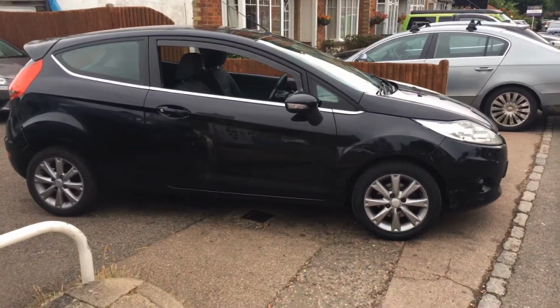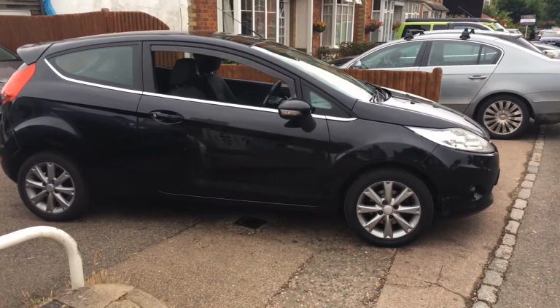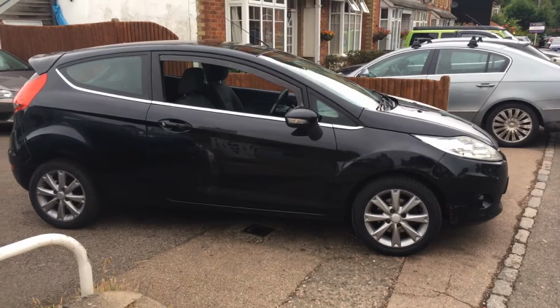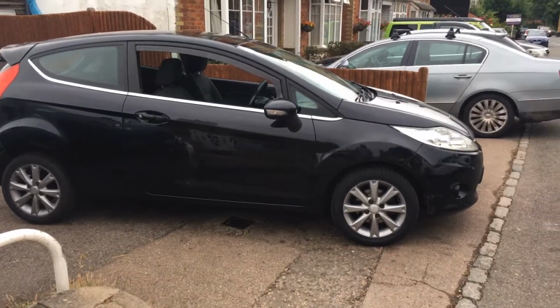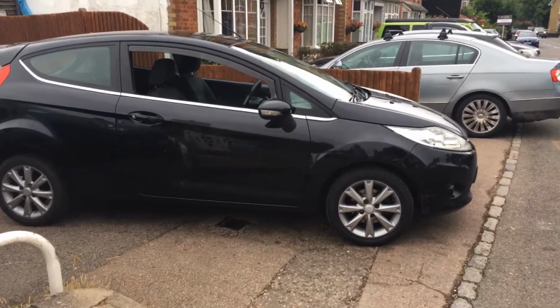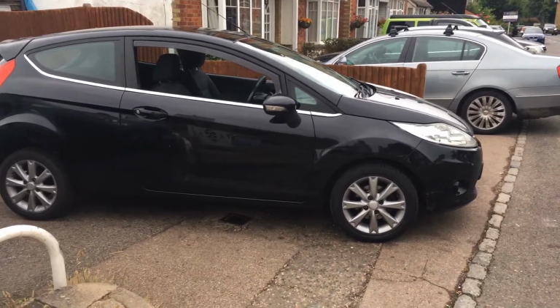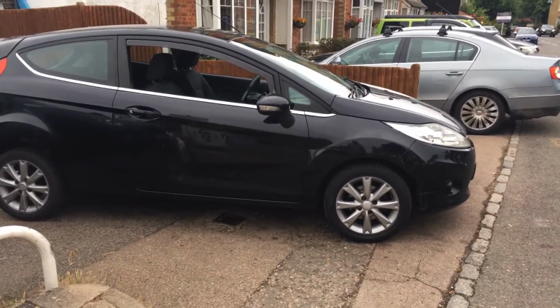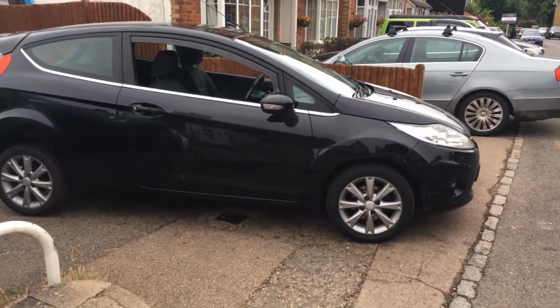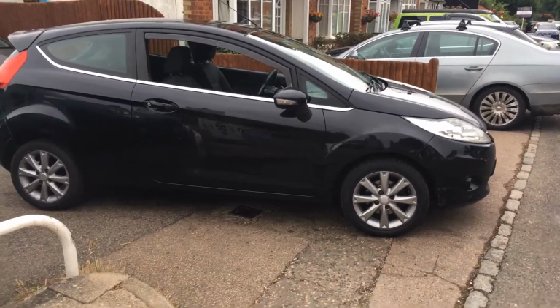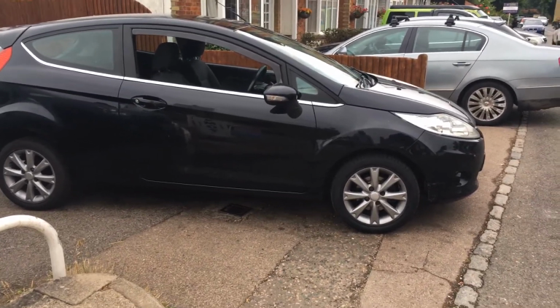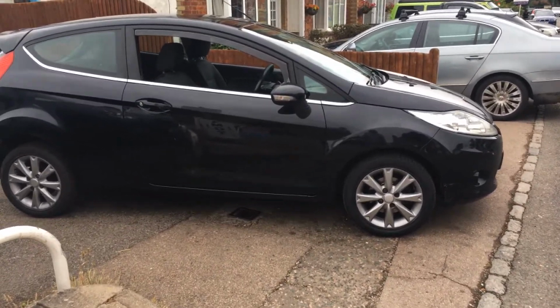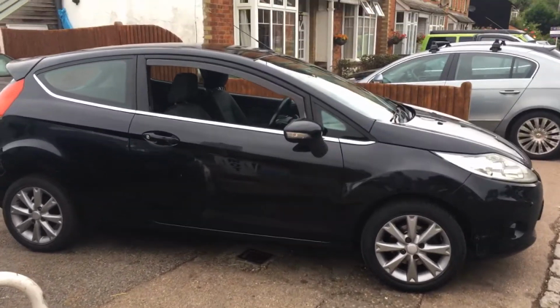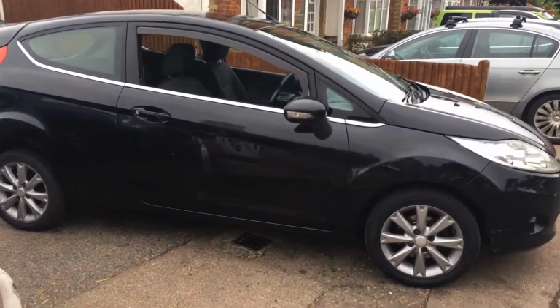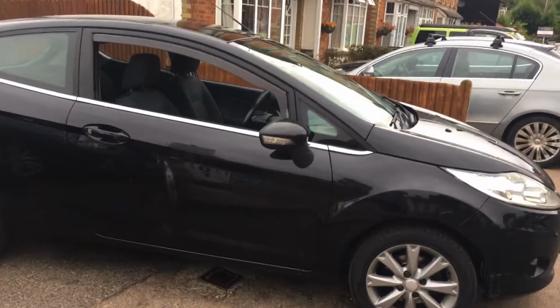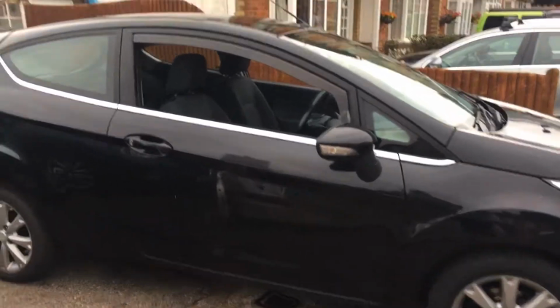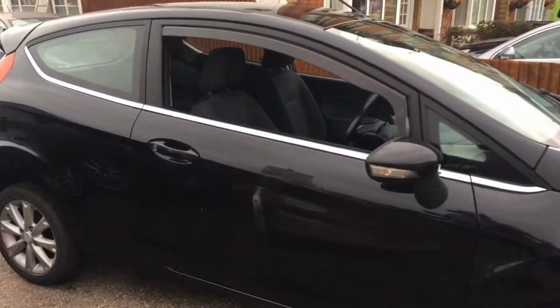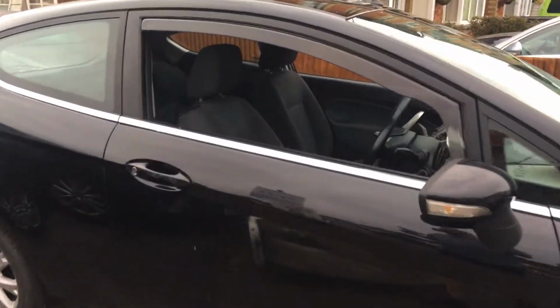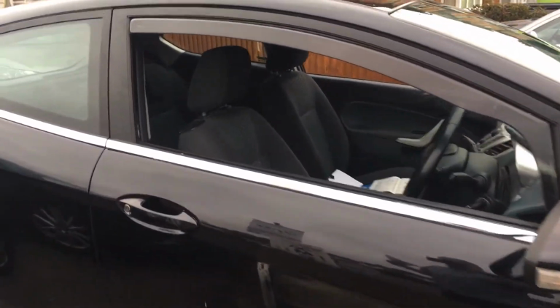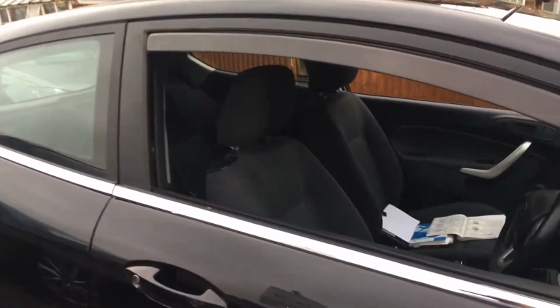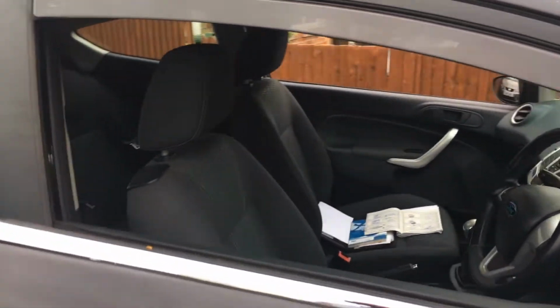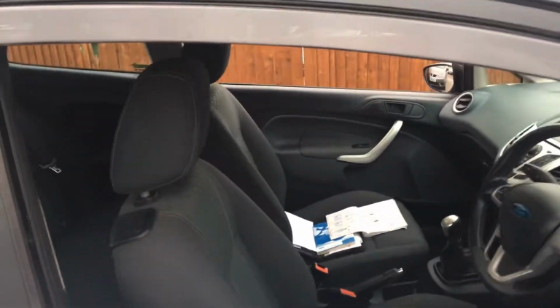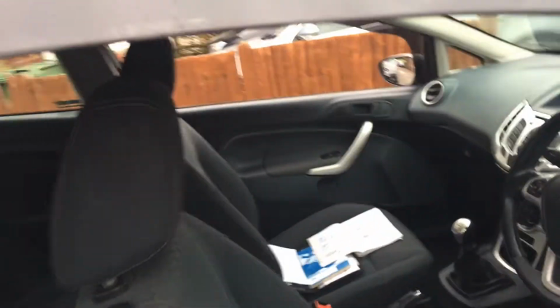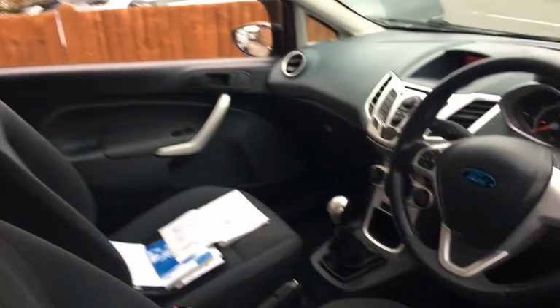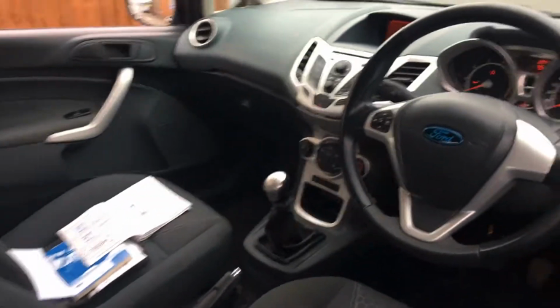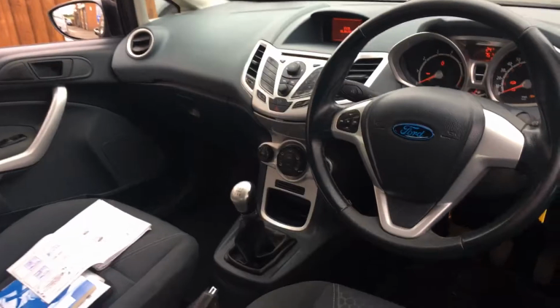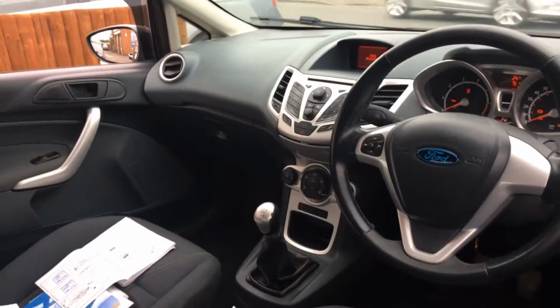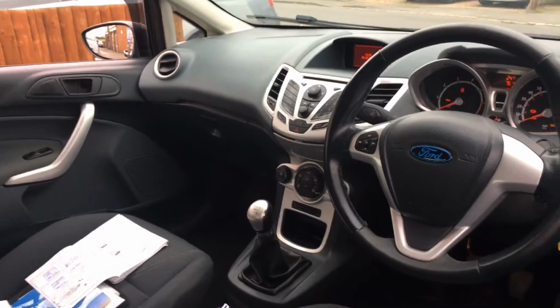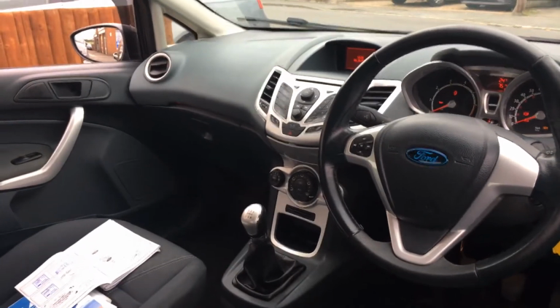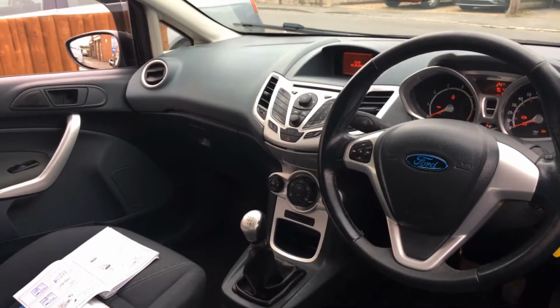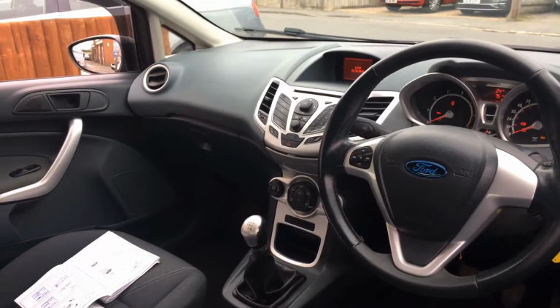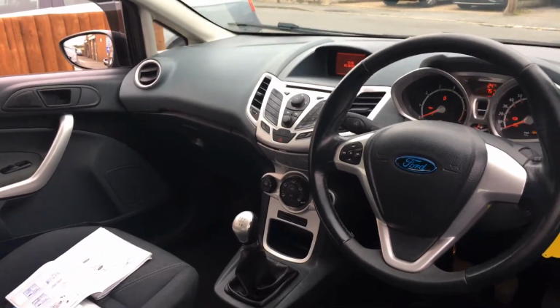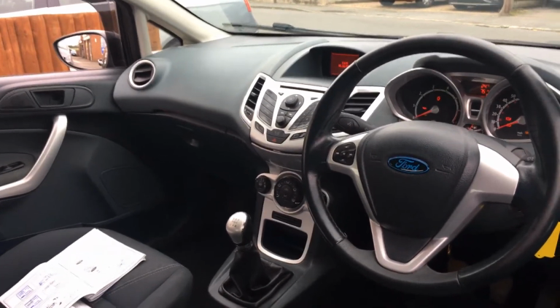As you can see, finished in metallic black with alloy wheels and repeaters in the mirrors. It's a manual gearbox and has a heated front windscreen as well as a heated rear window.